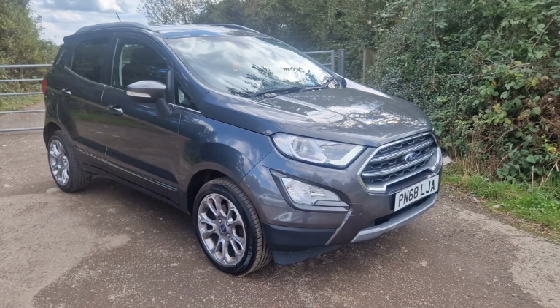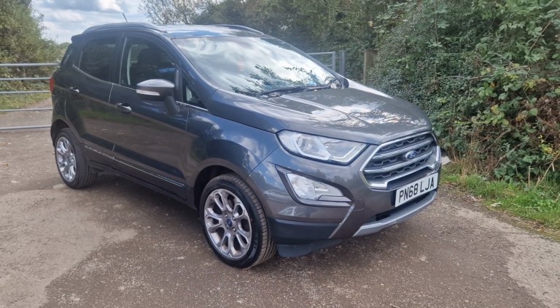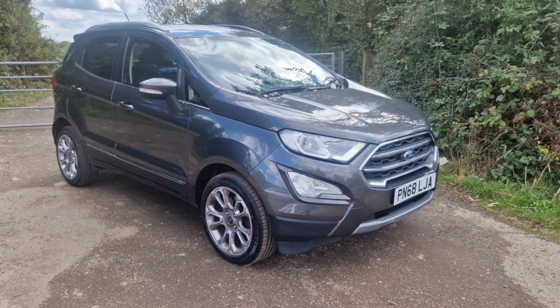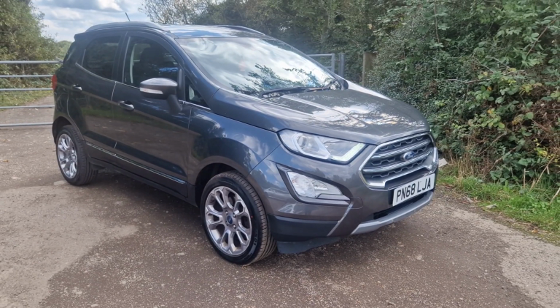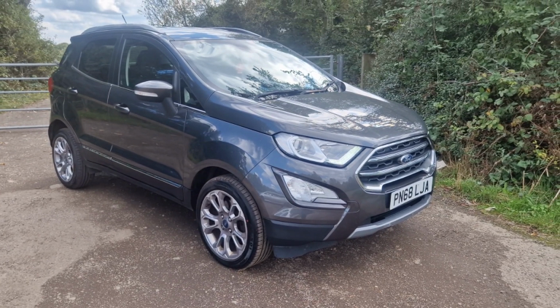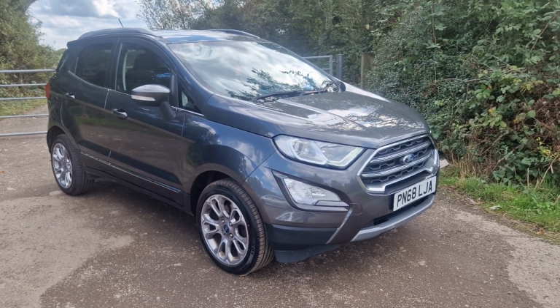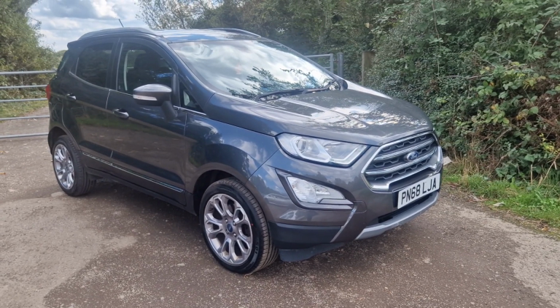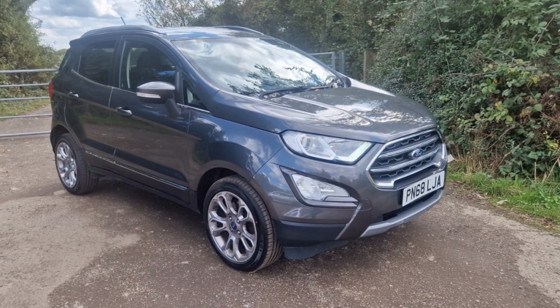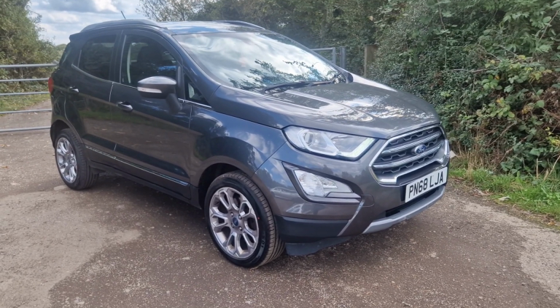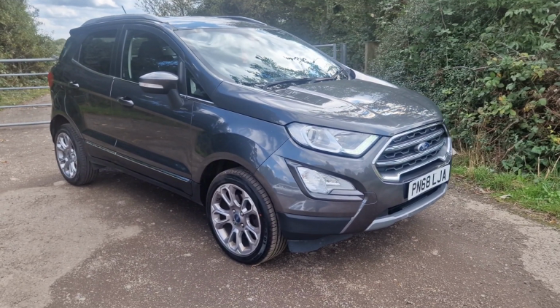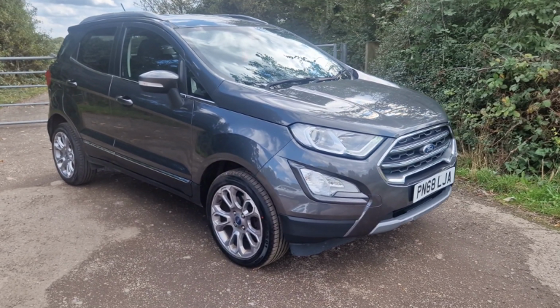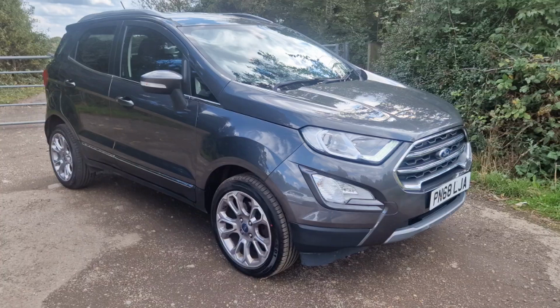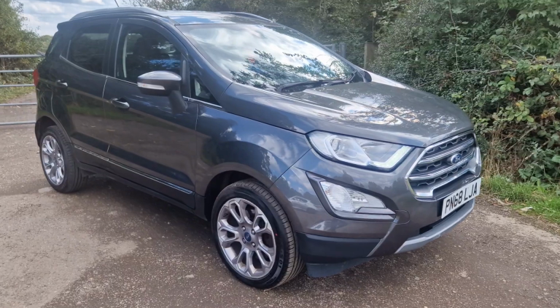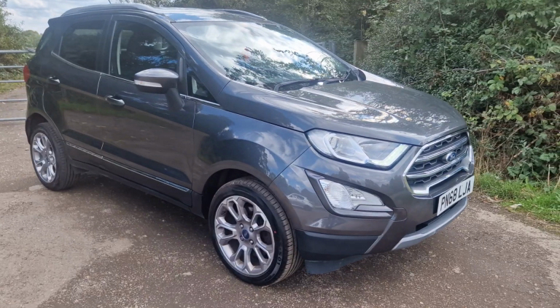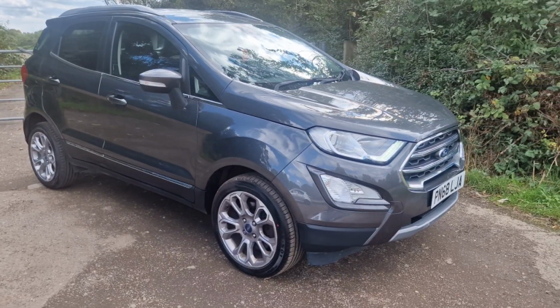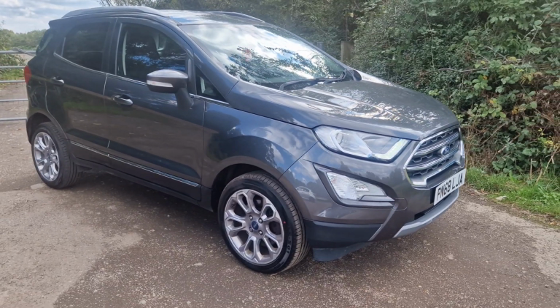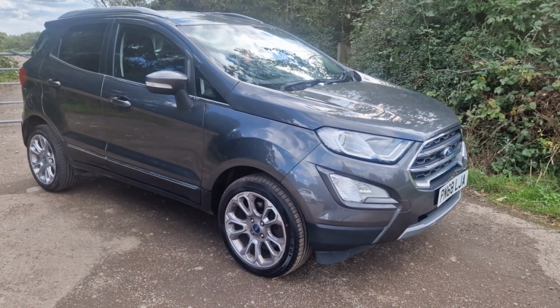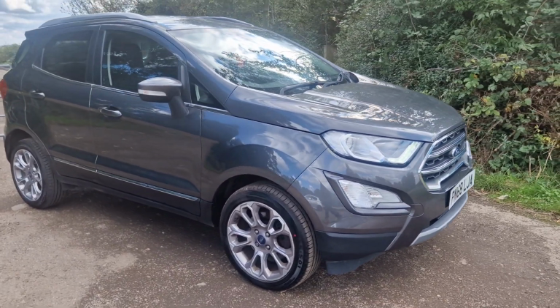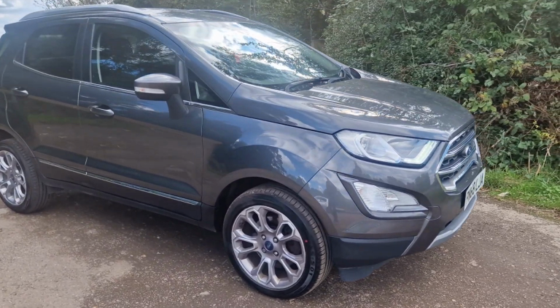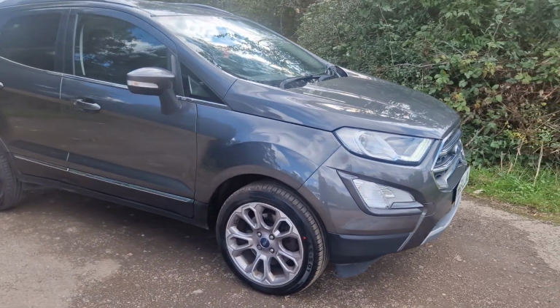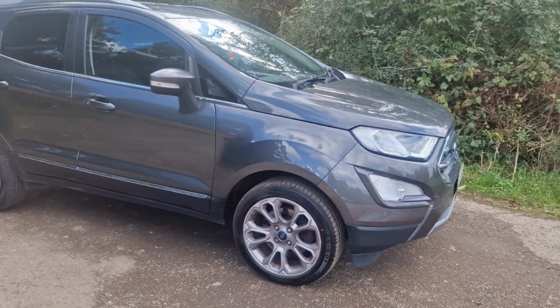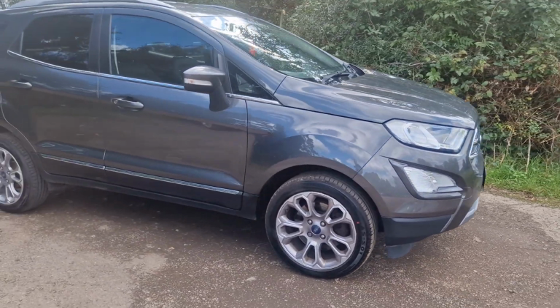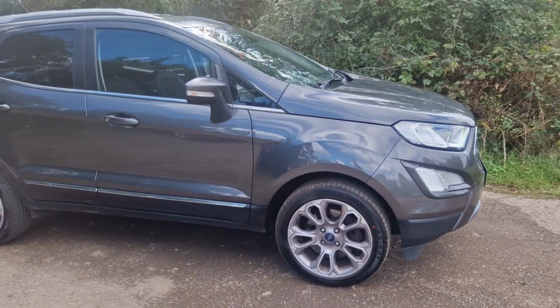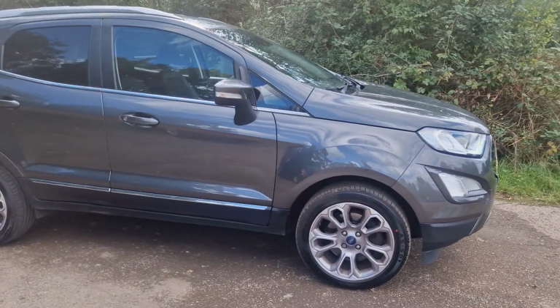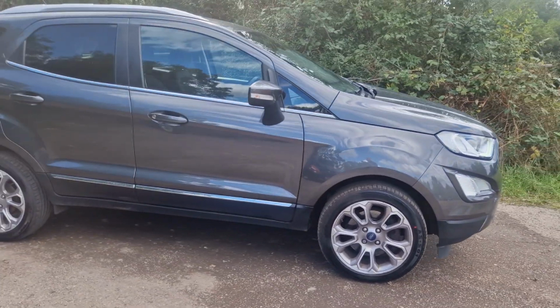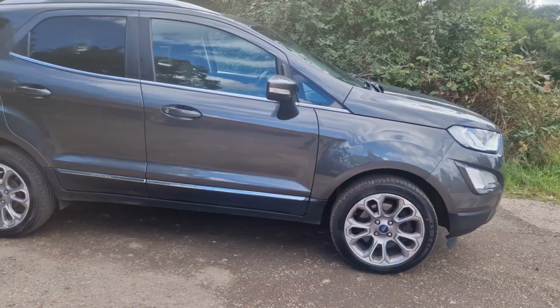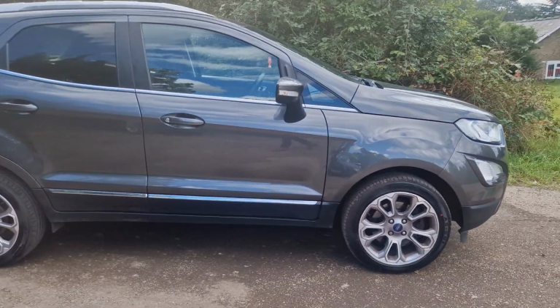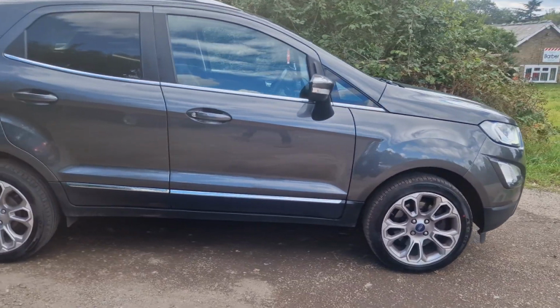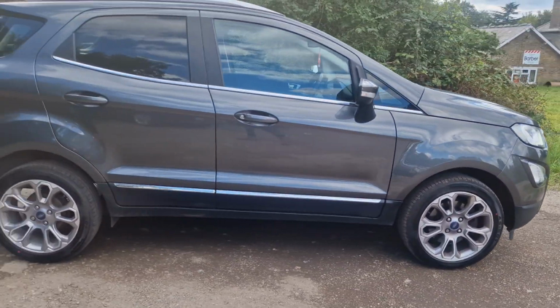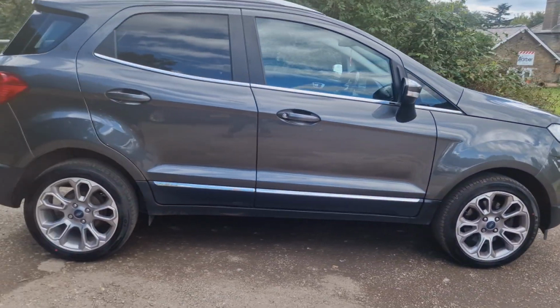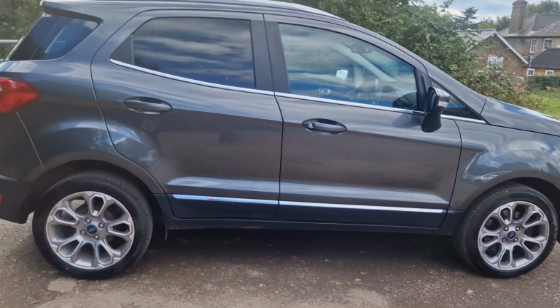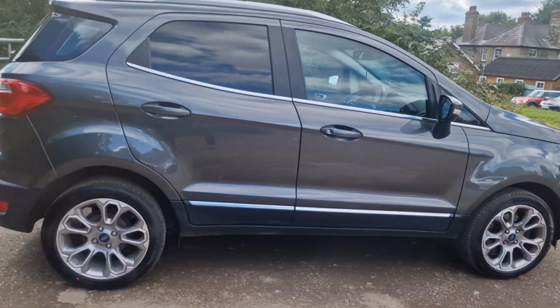Hi guys, thanks for watching this video of the Ford EcoSport 1L Titanium automatic. It's got full service history, reverse camera, sat nav, Apple CarPlay, that sort of stuff — it's a really nice bit of kit.